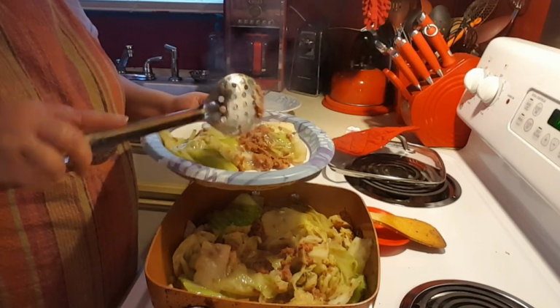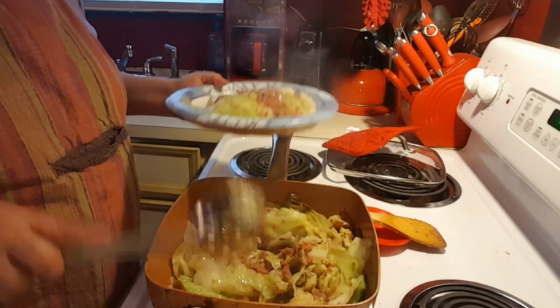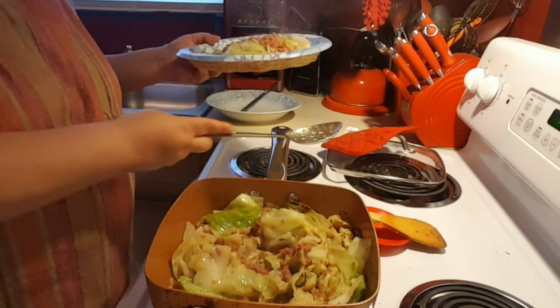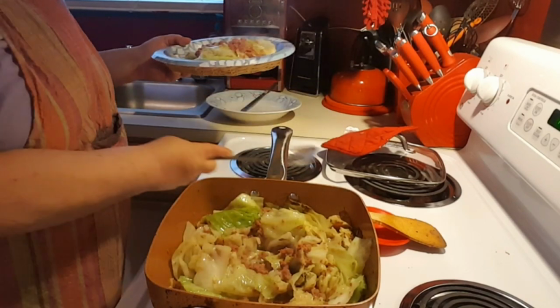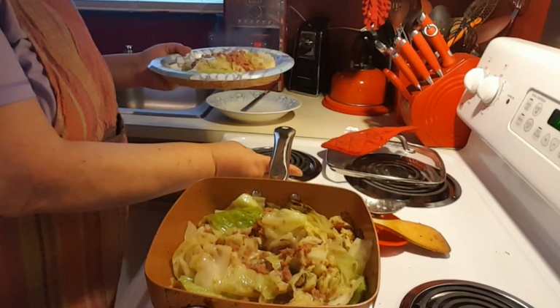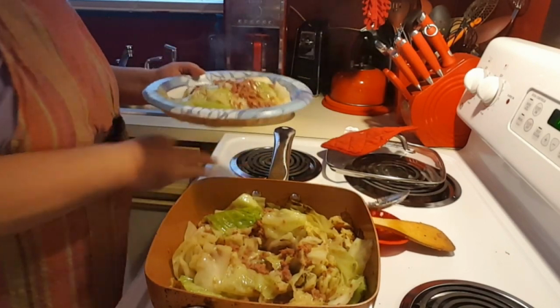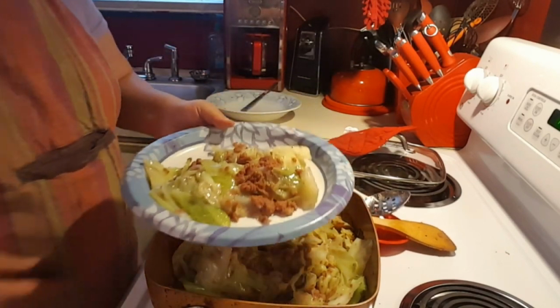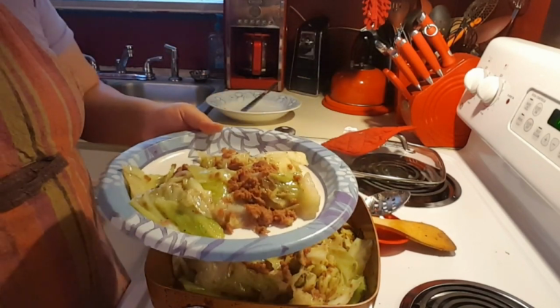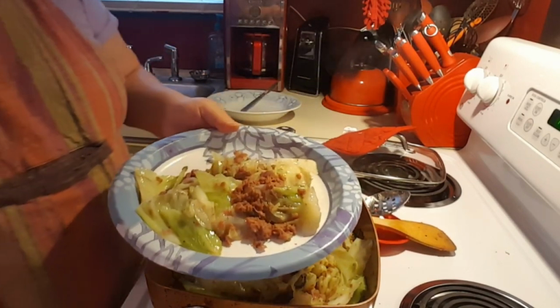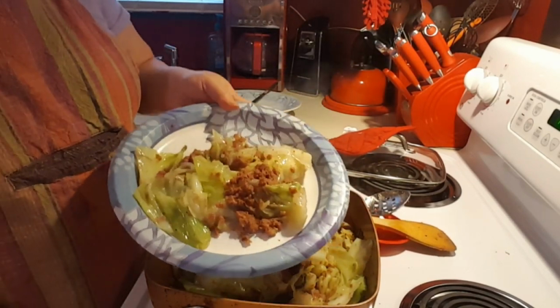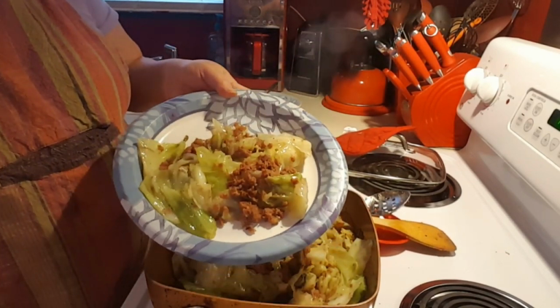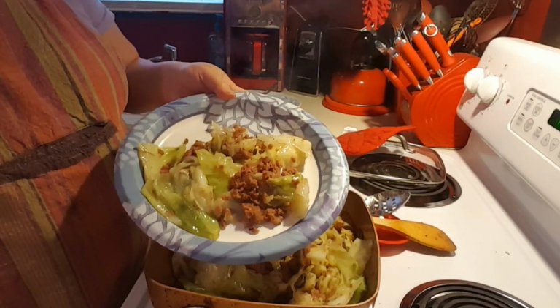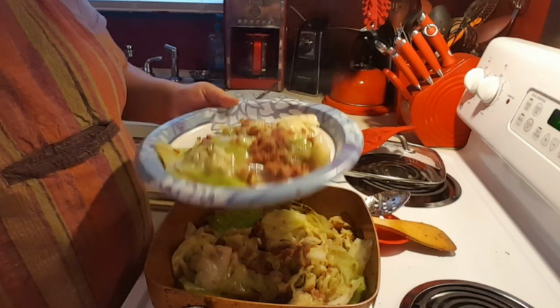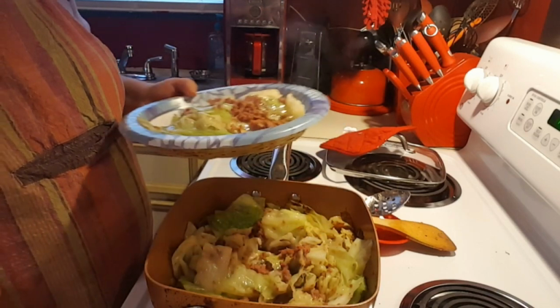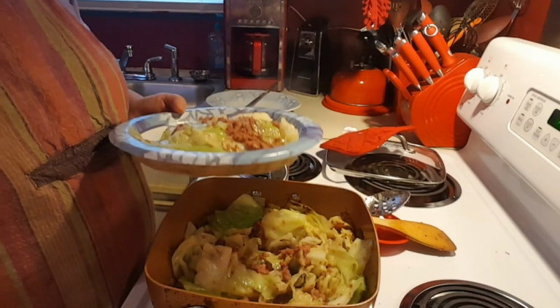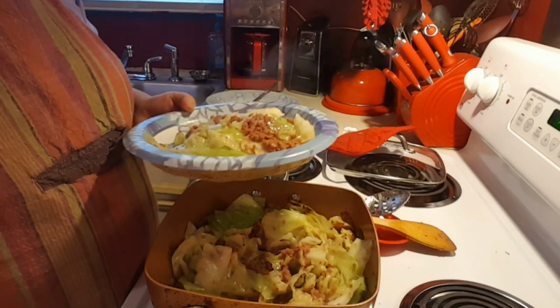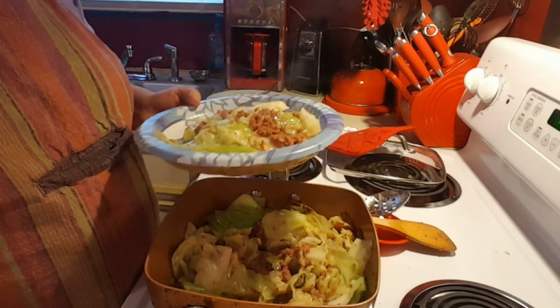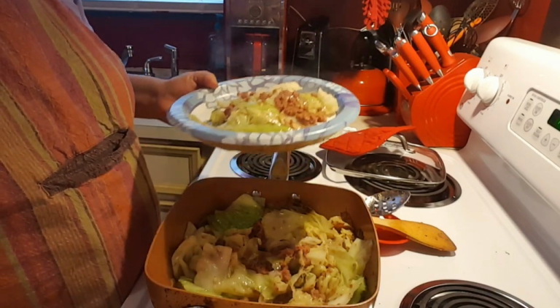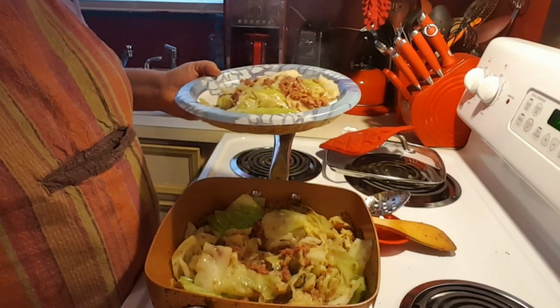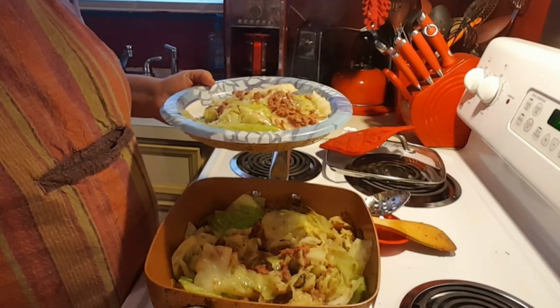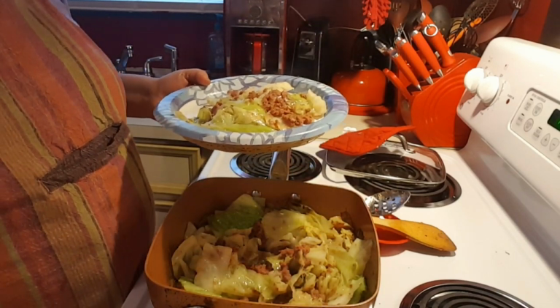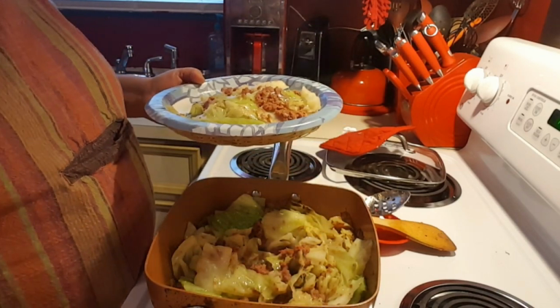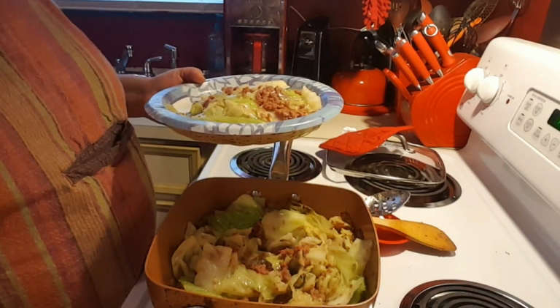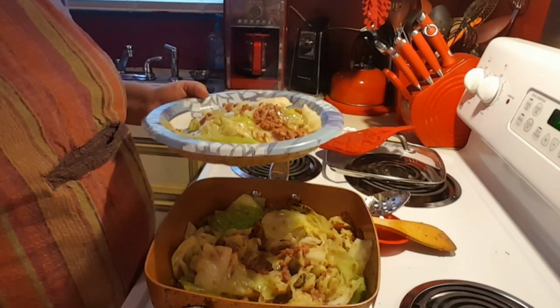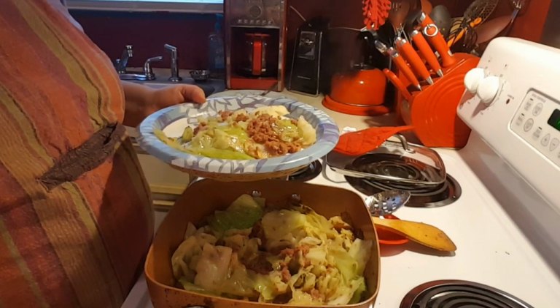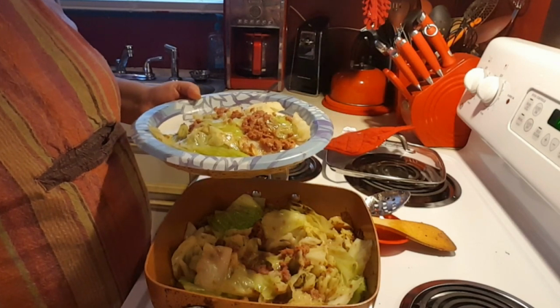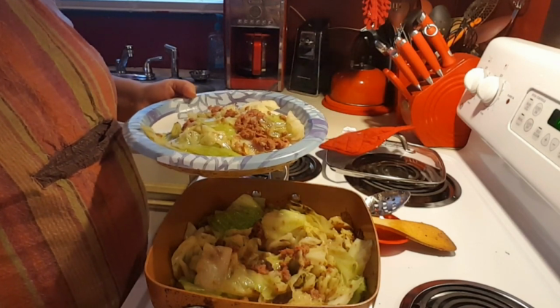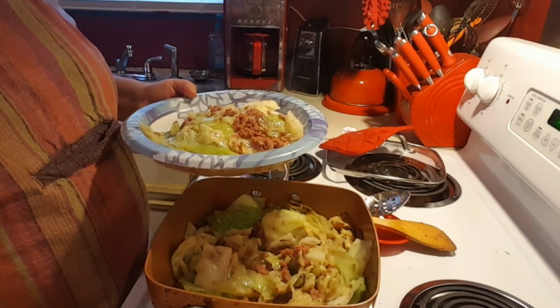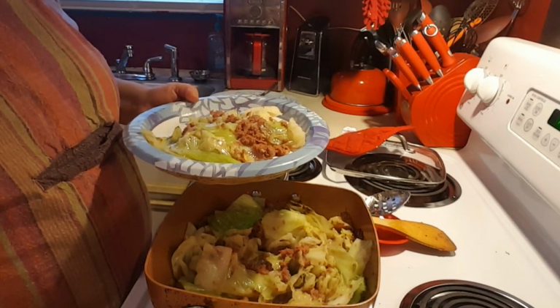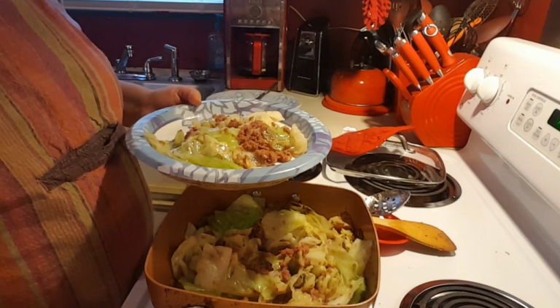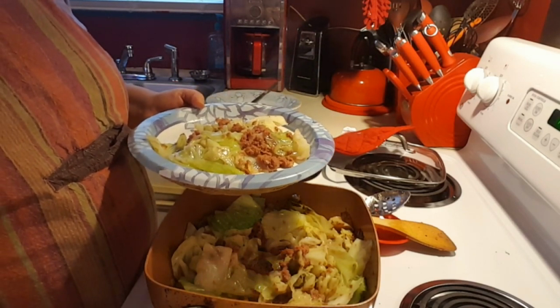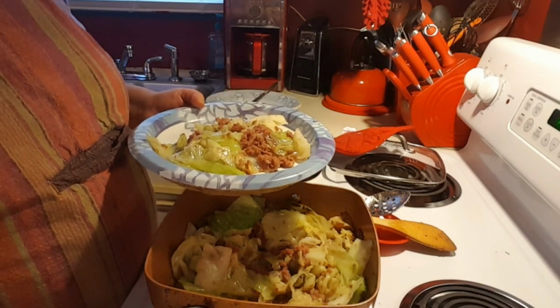My corned beef is still crisp. Alright guys, y'all have a great day. Happy New Year, and y'all keep warm. I'm going to try. See y'all later, bye.